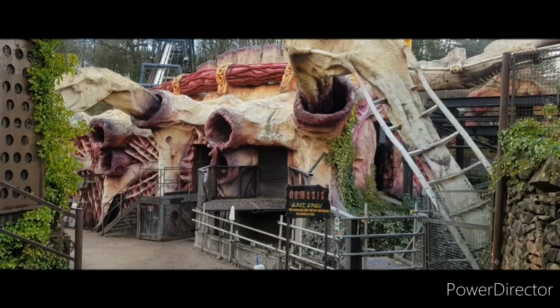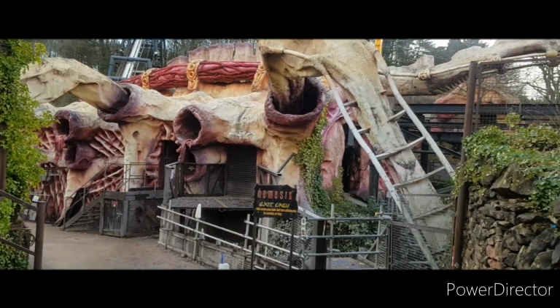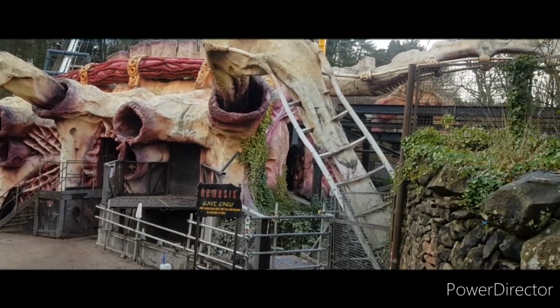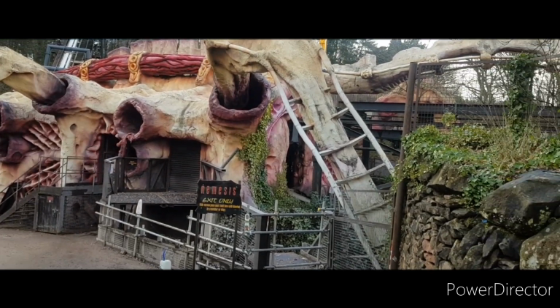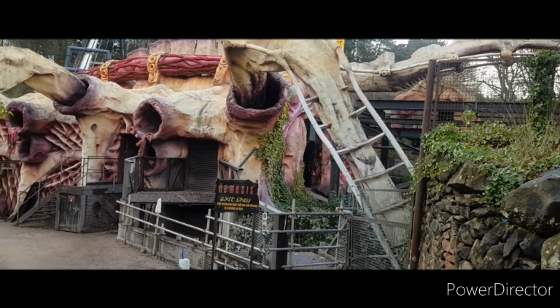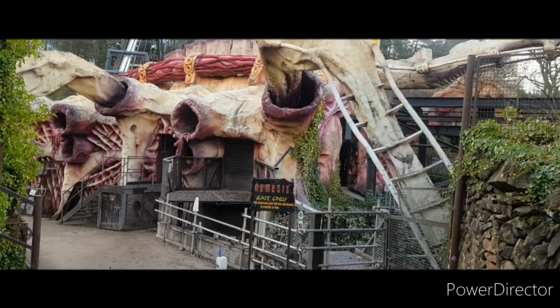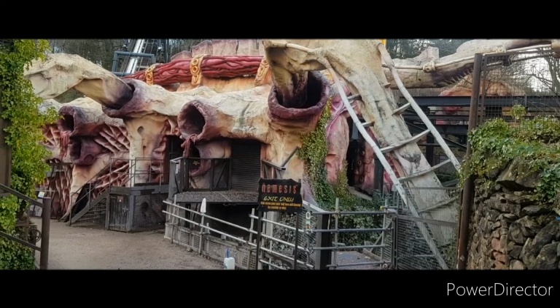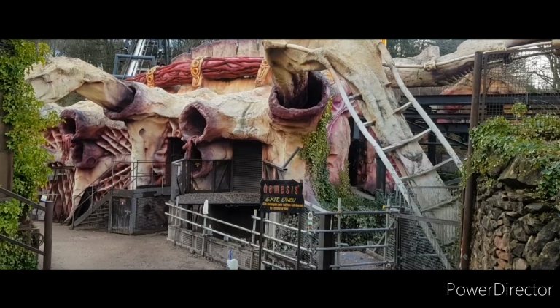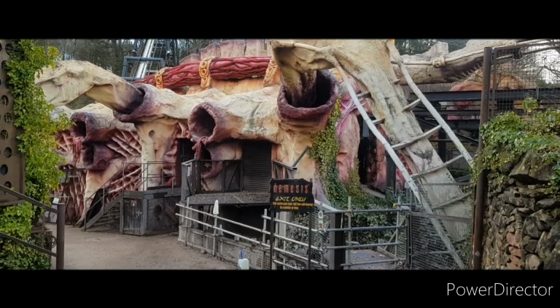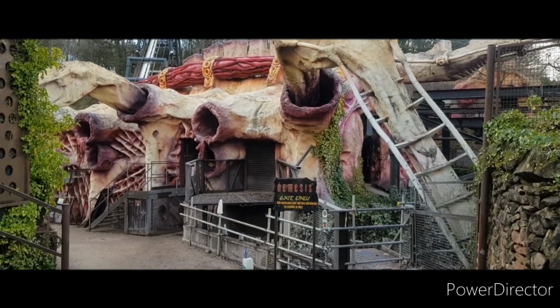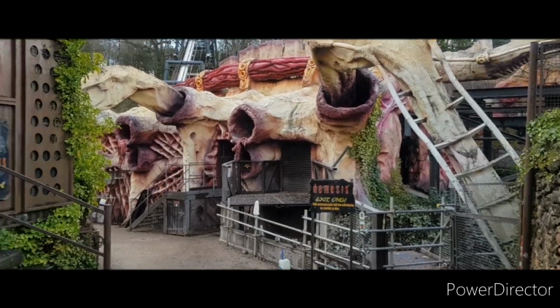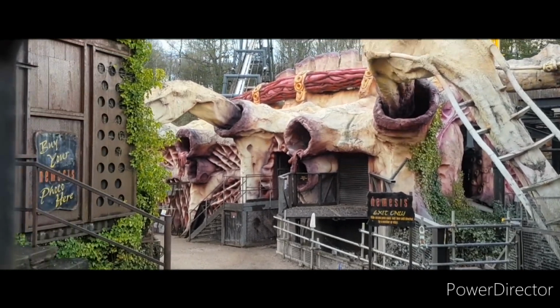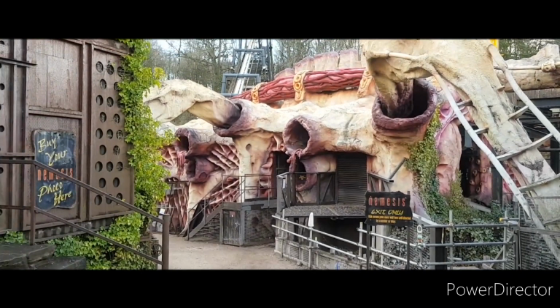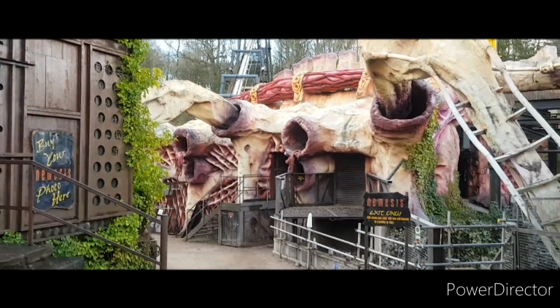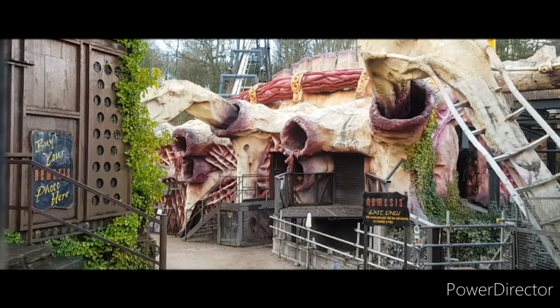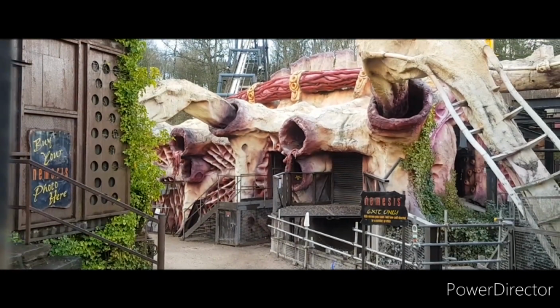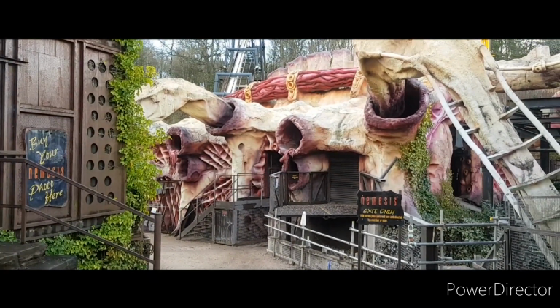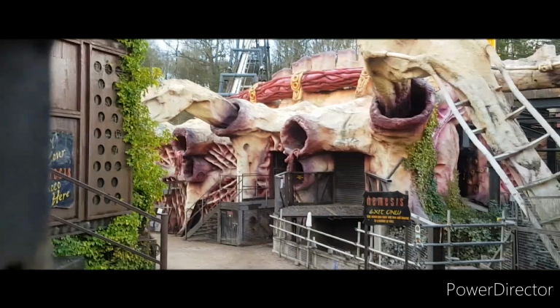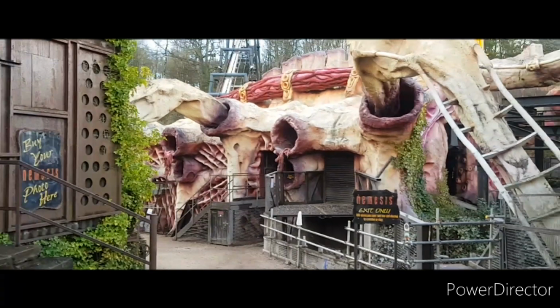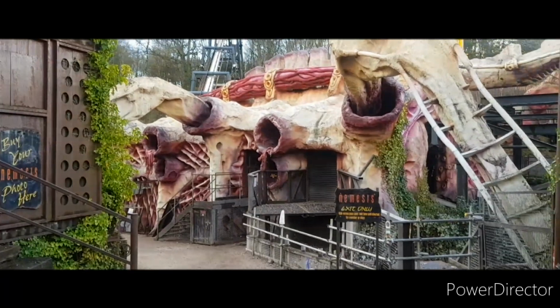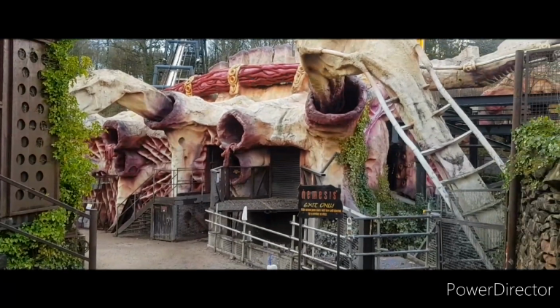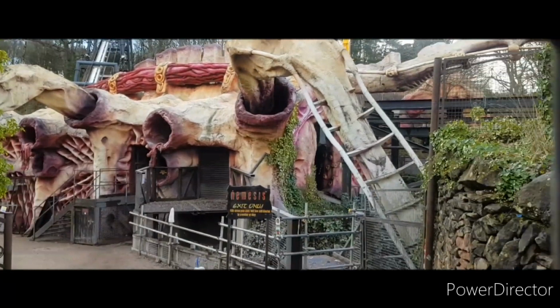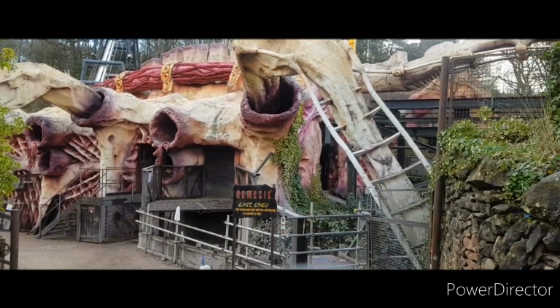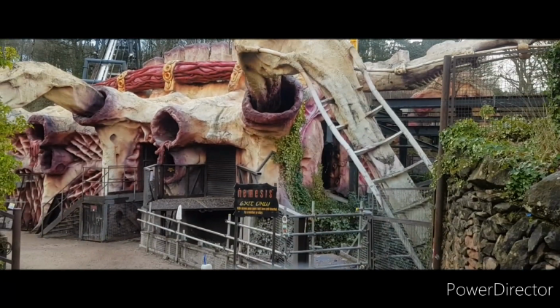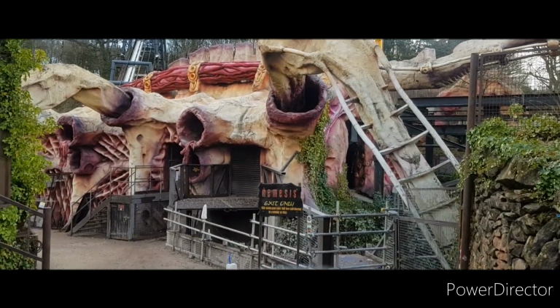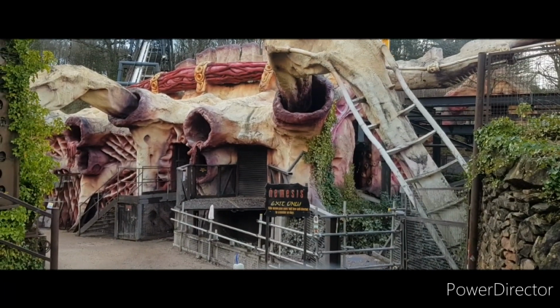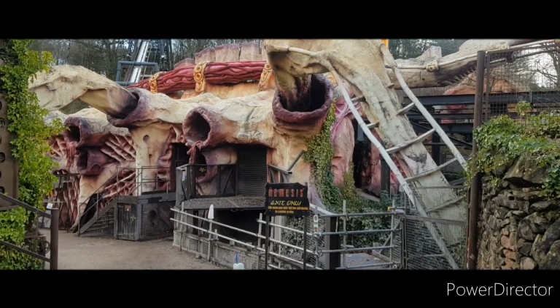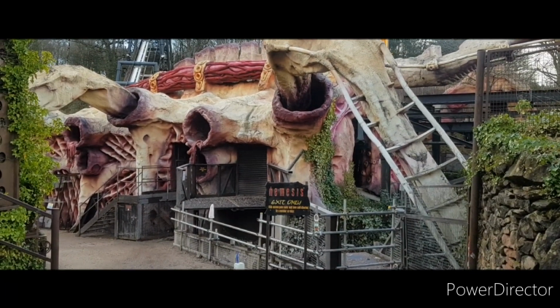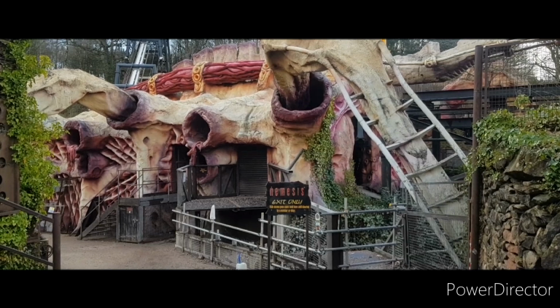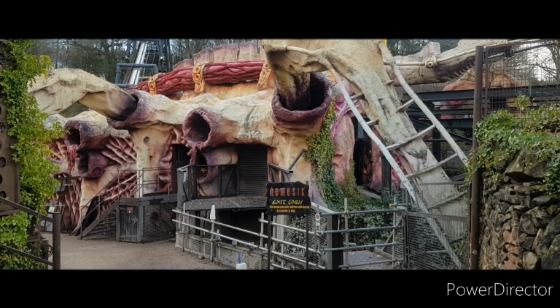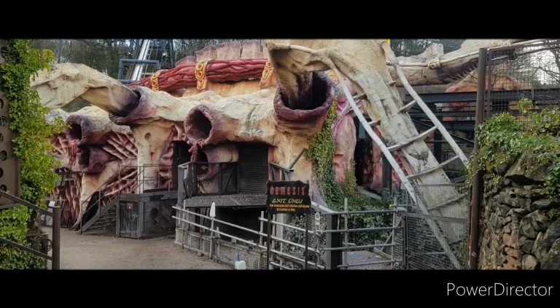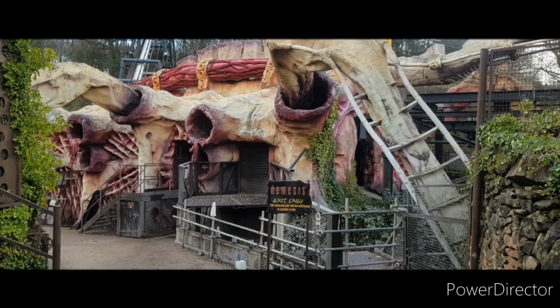From this angle you don't normally see much track anyway, but the most significant parts that have gone from this angle are the corkscrew, the zero-g roll, and the top part of the vertical loop. Walking around Galactica to see if we can spot it from any different angles.